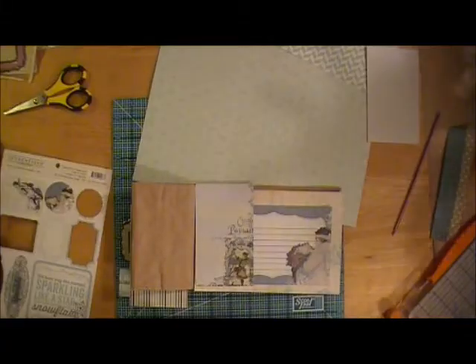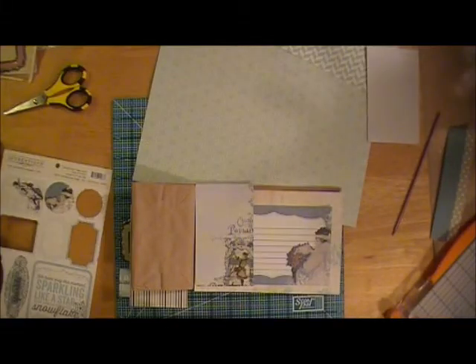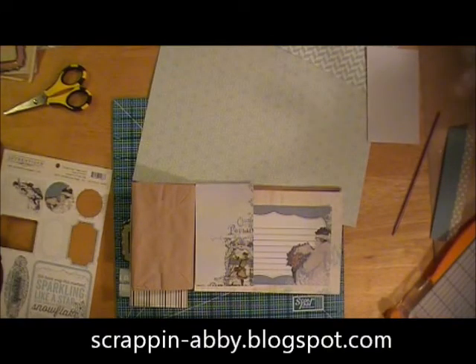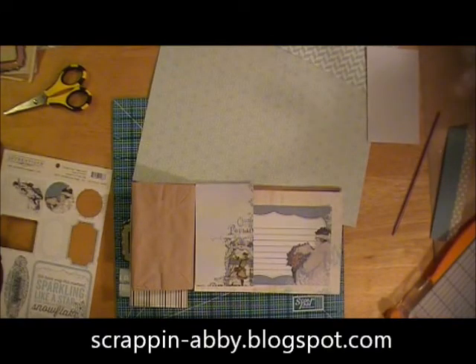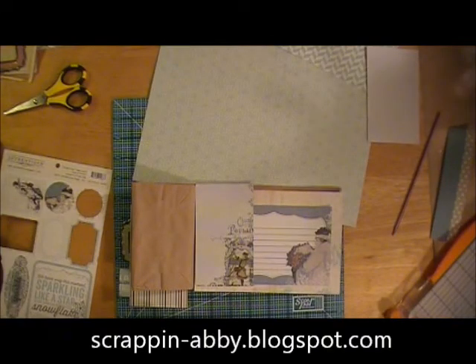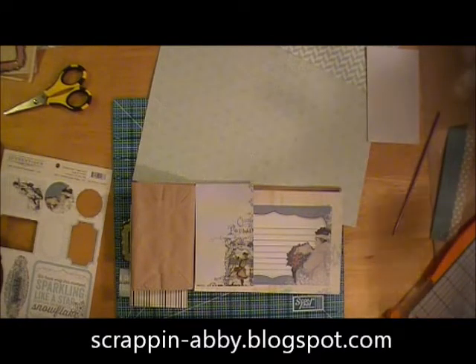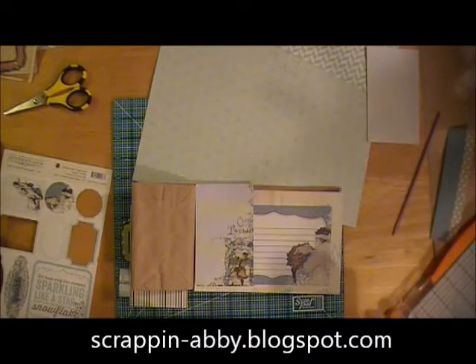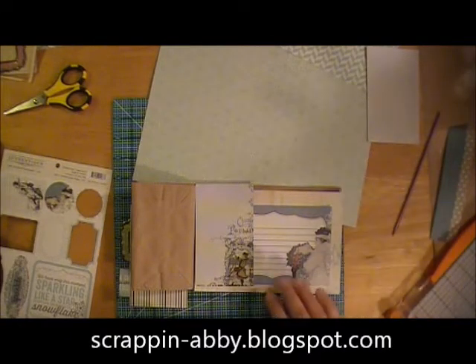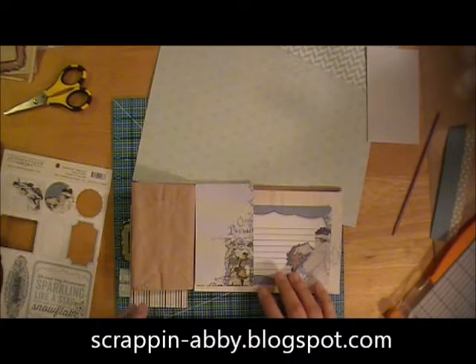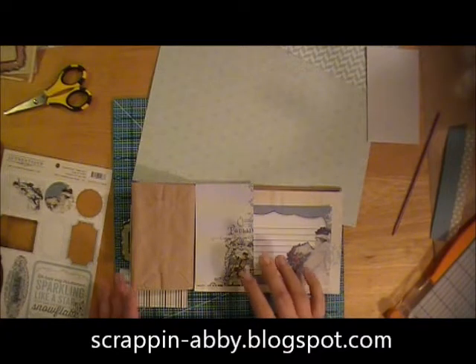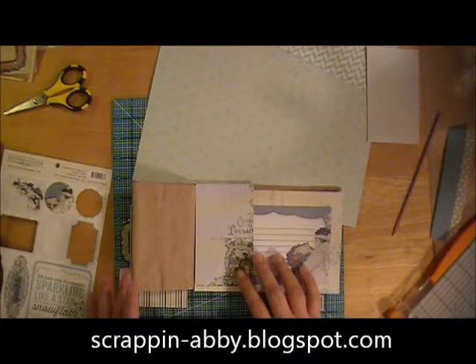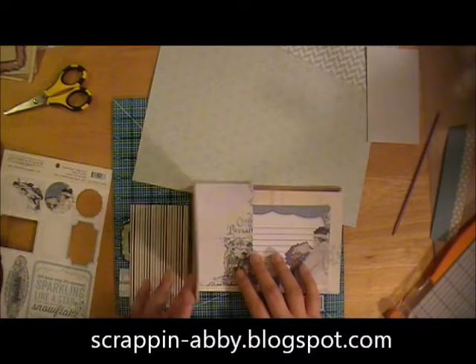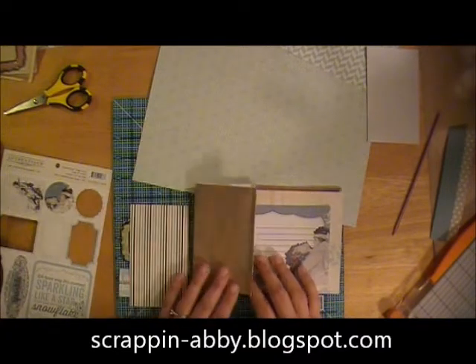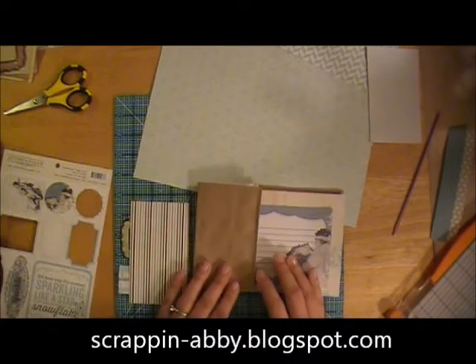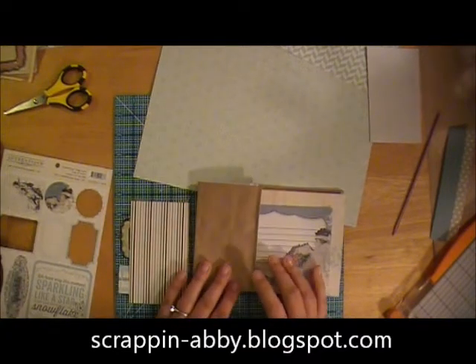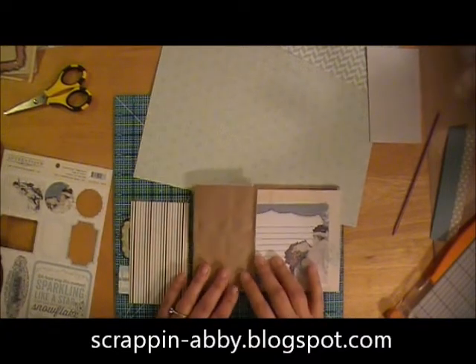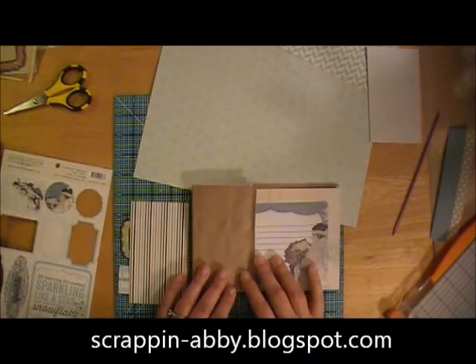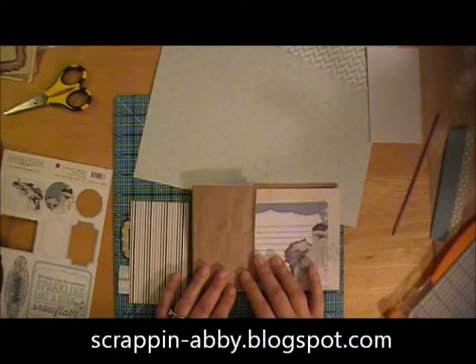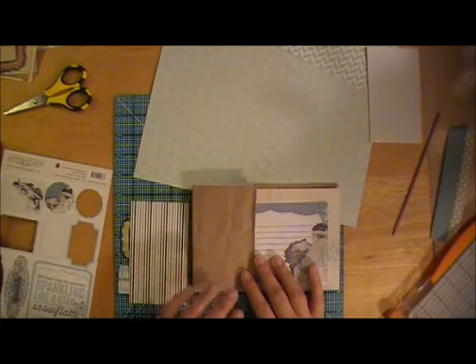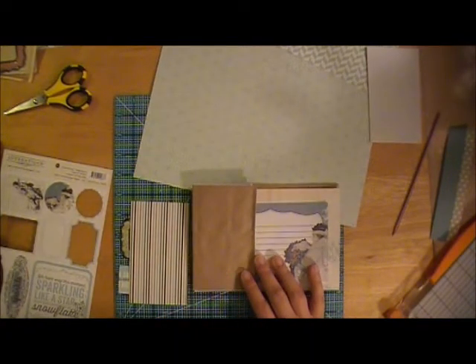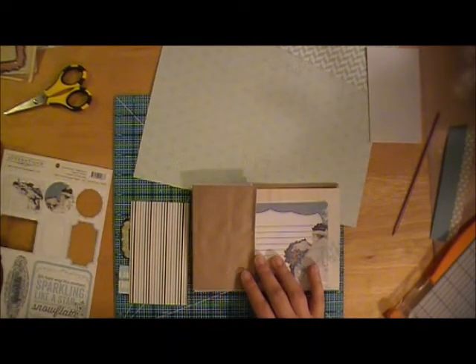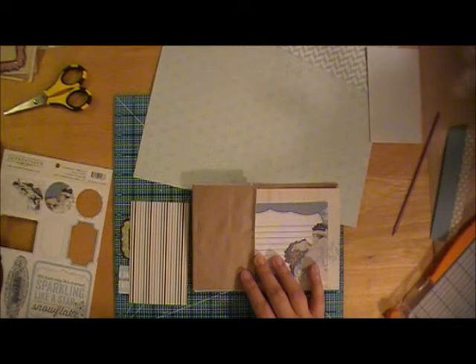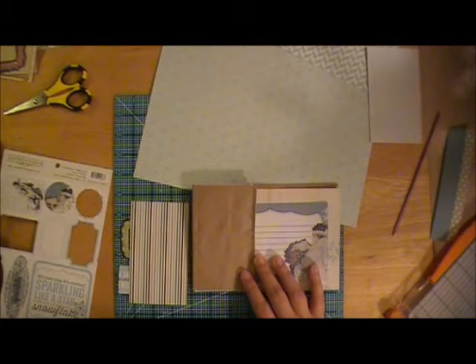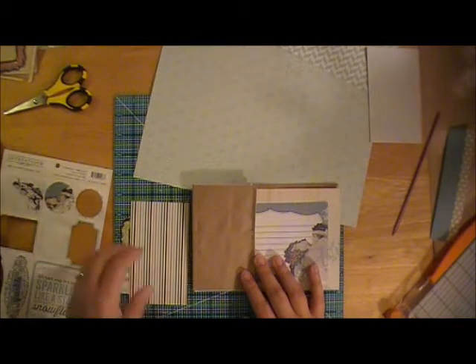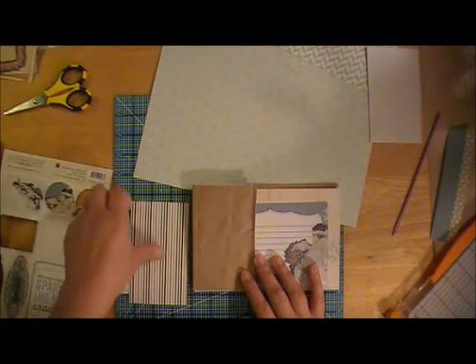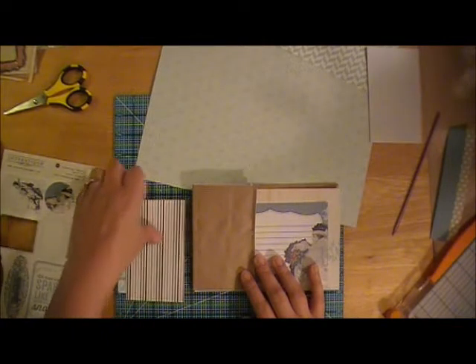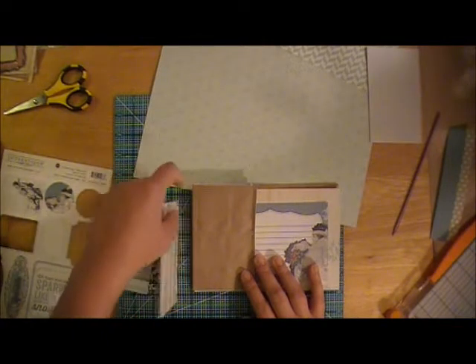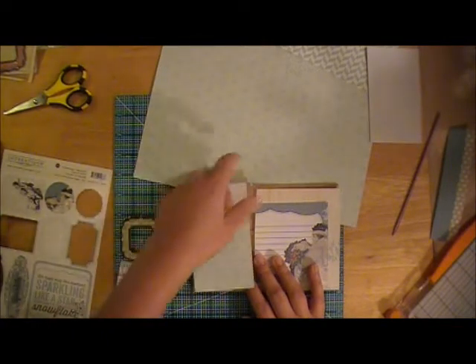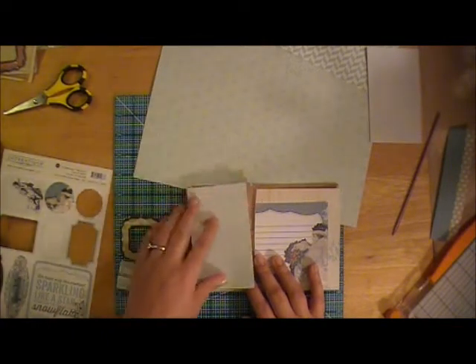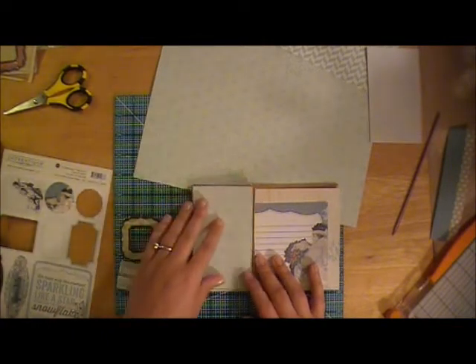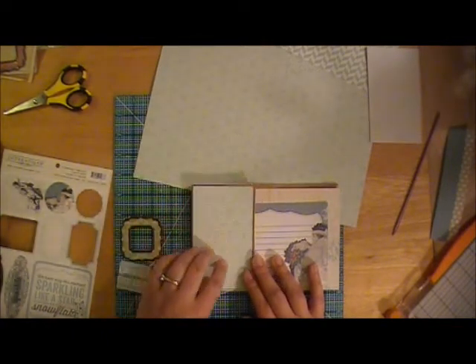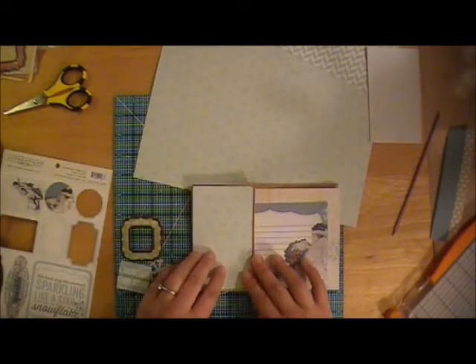Hi everybody, this is Abby with Scrappin' Abby and I am working on a holiday card for our cousins. I made the peace banner that I have a video on for them for their home and then I'm also making a card.